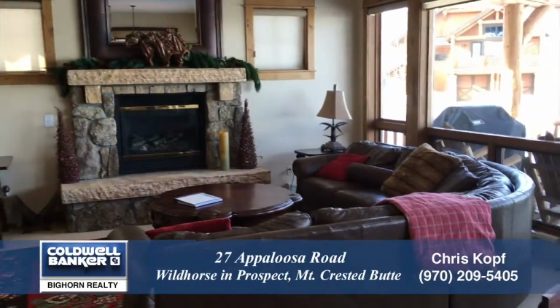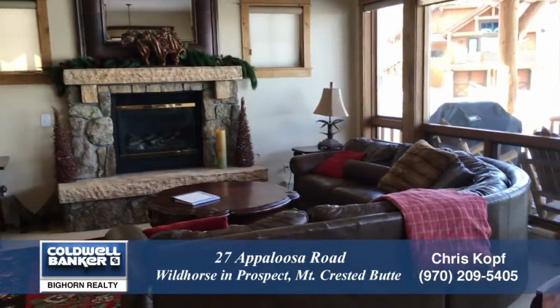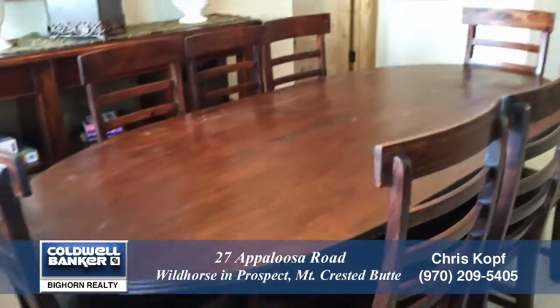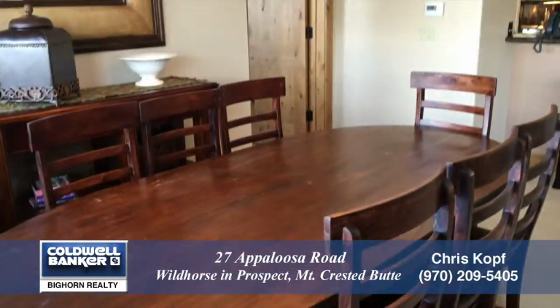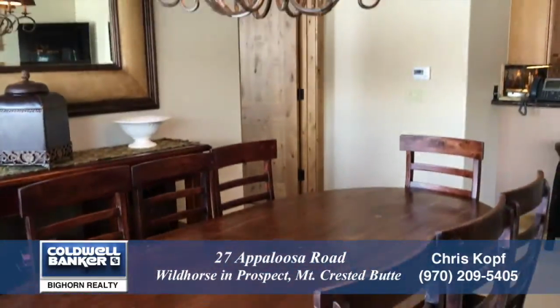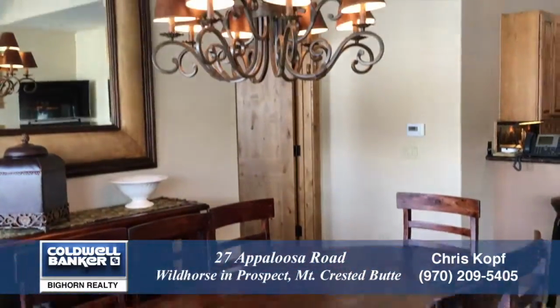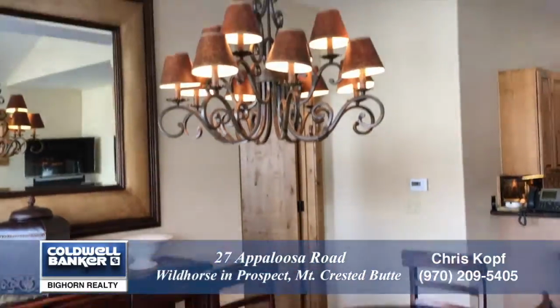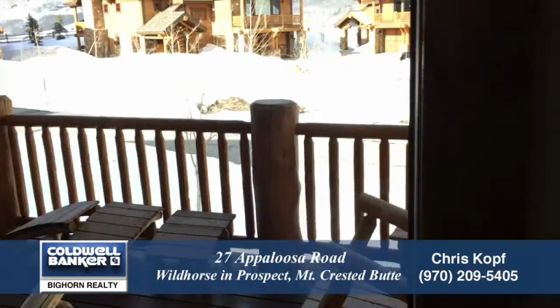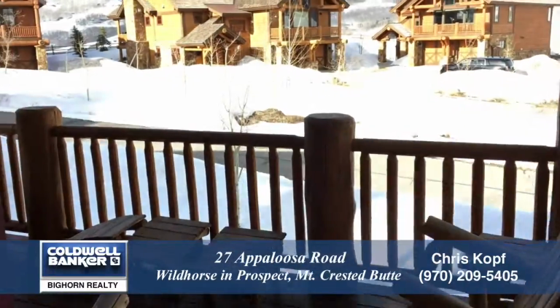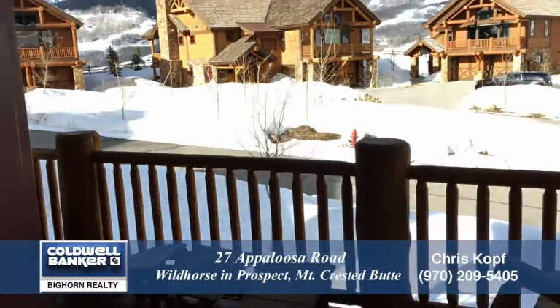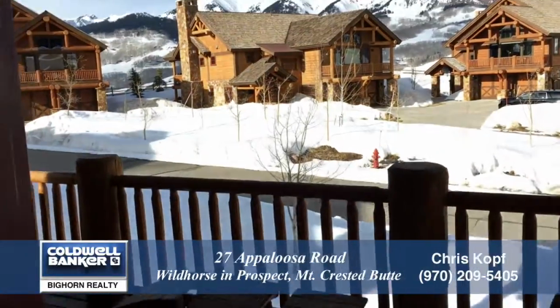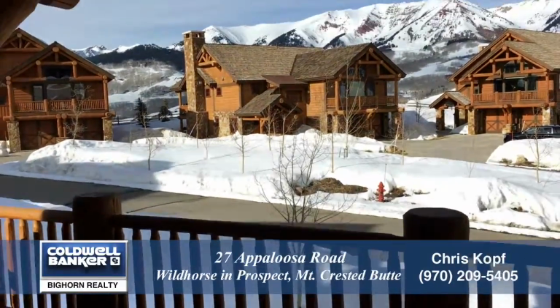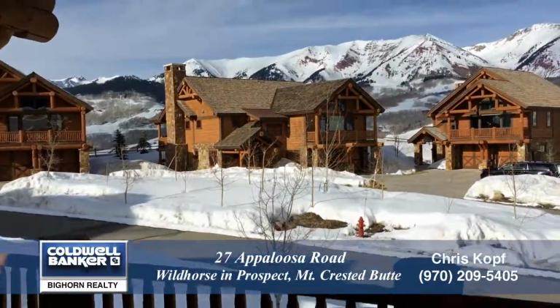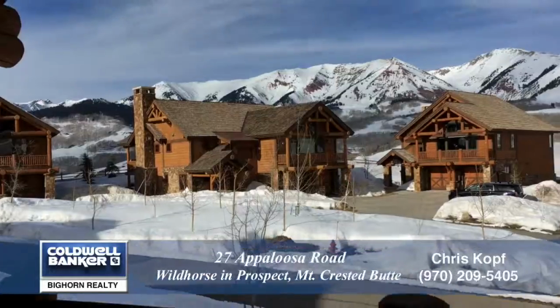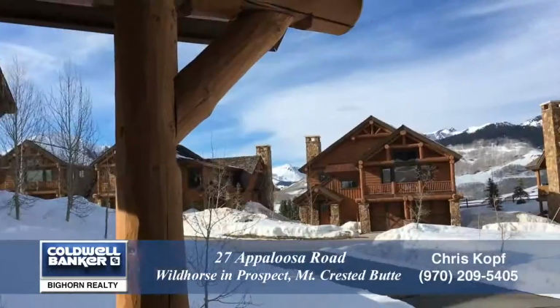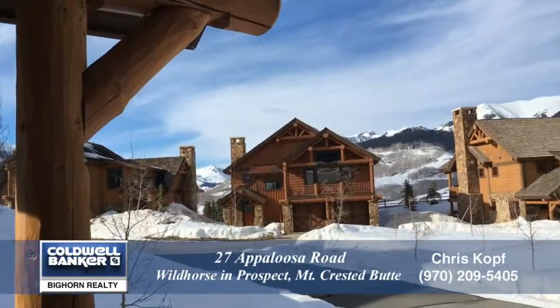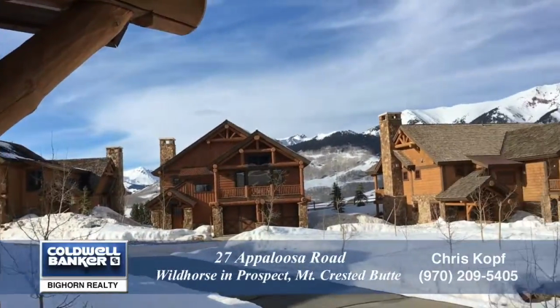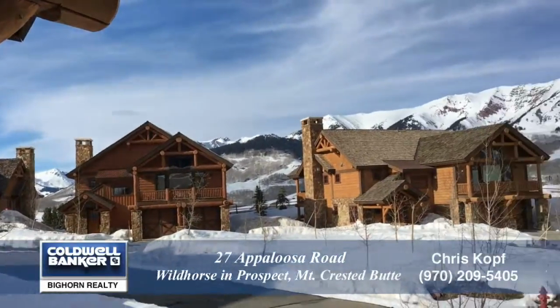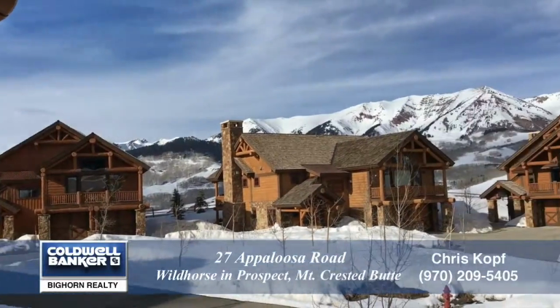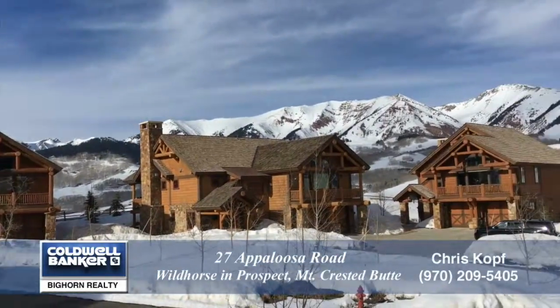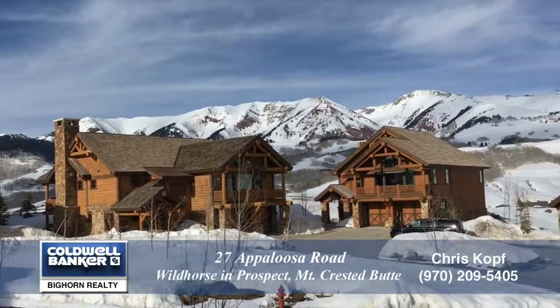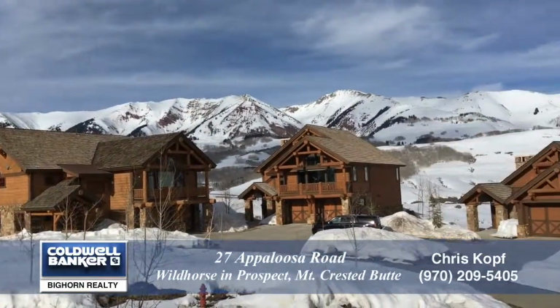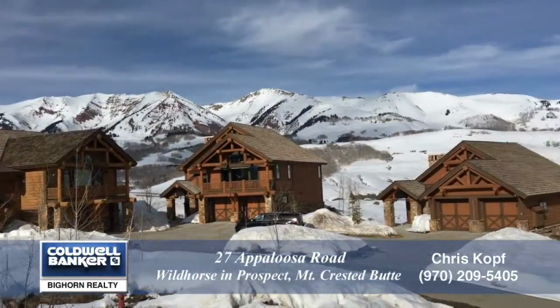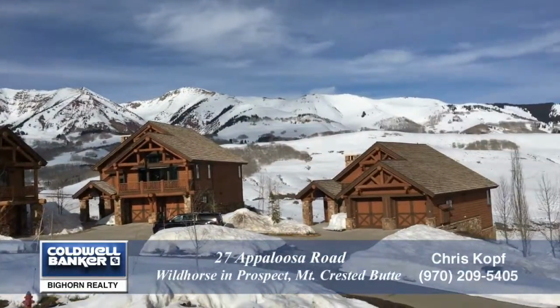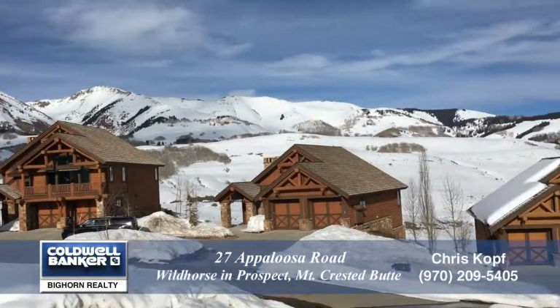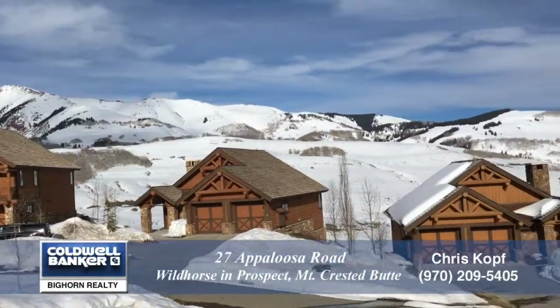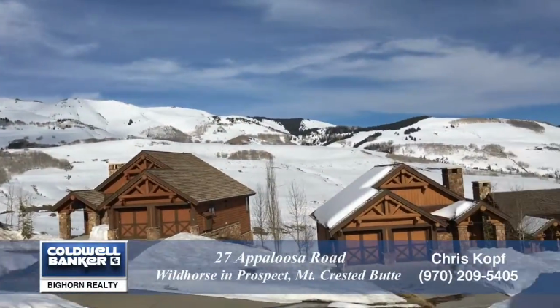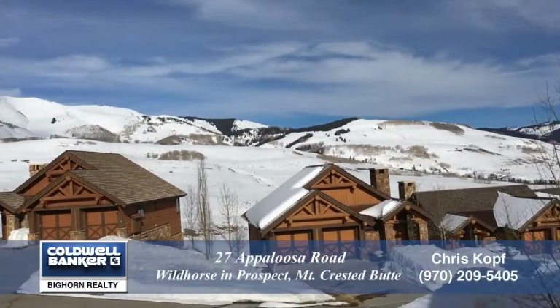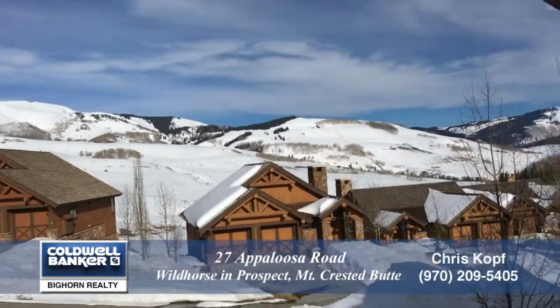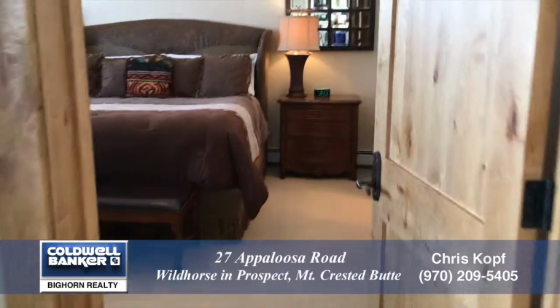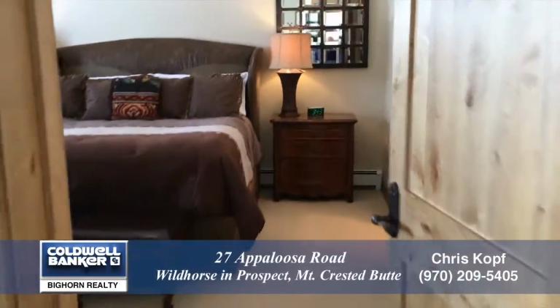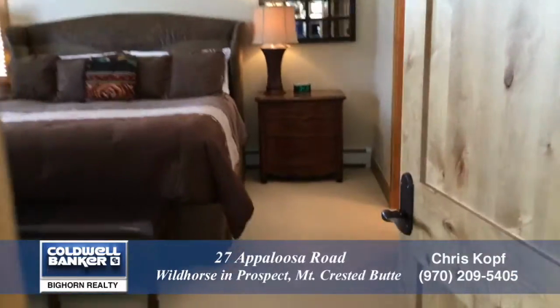The dining room table will seat eight comfortably. There's a door off the living room that leads out onto a deck where you can take in the spectacular views. That's a great place to entertain or barbecue.